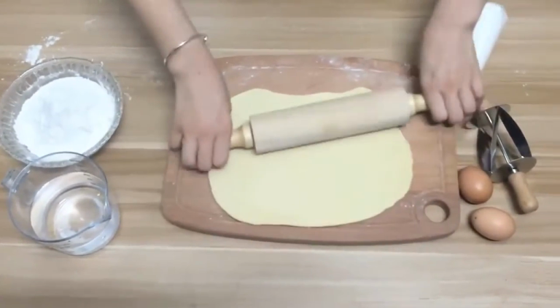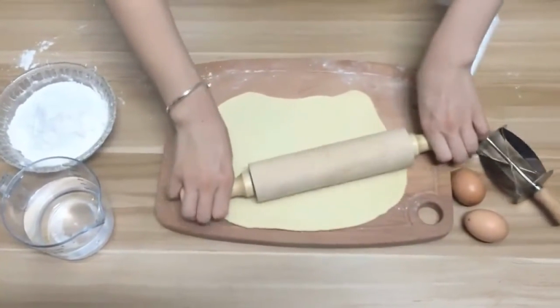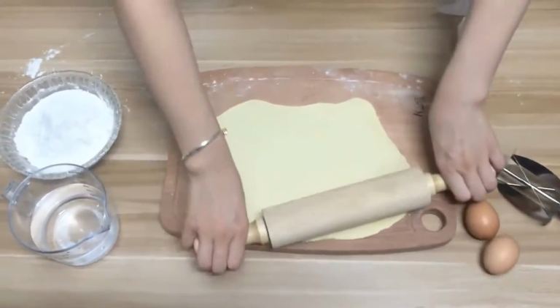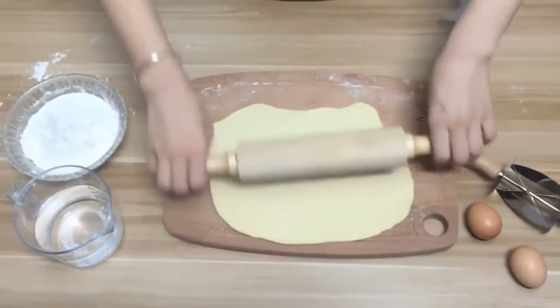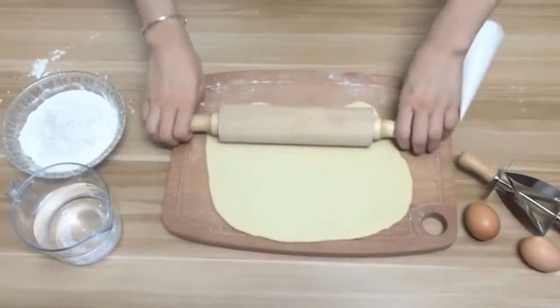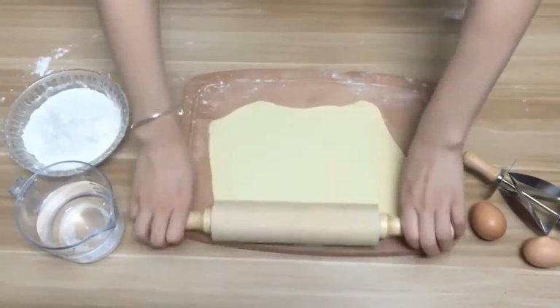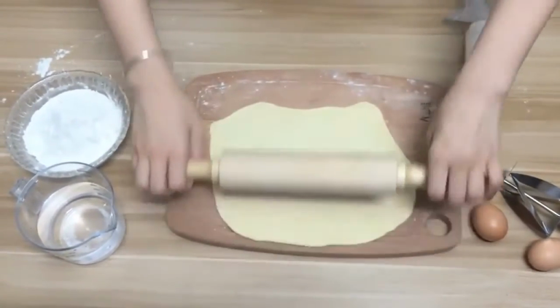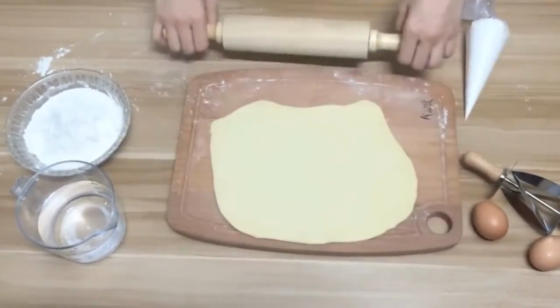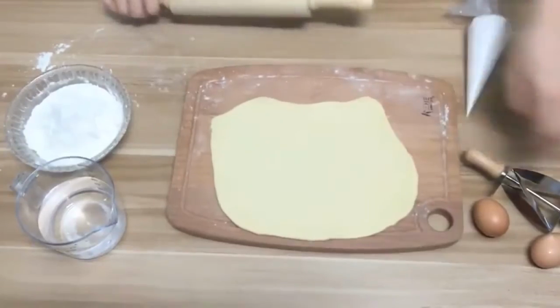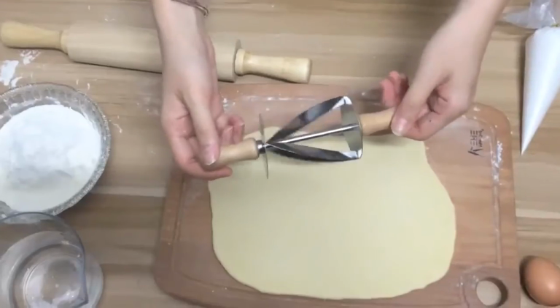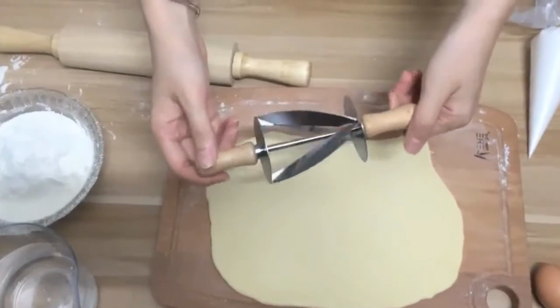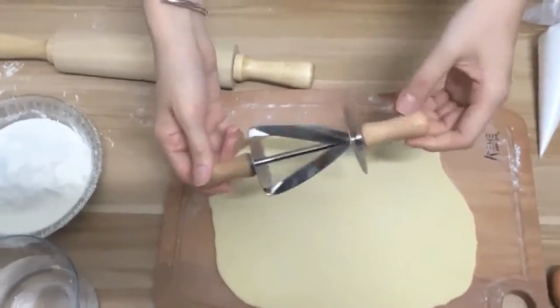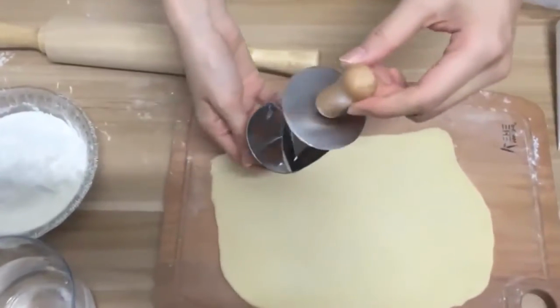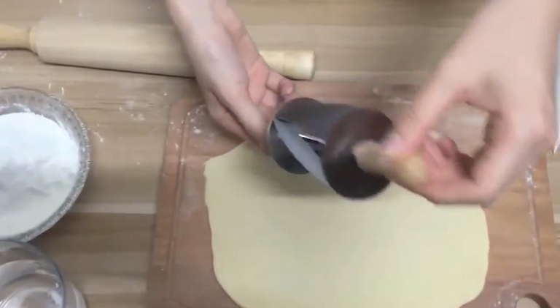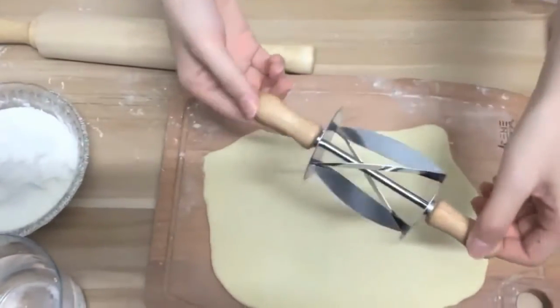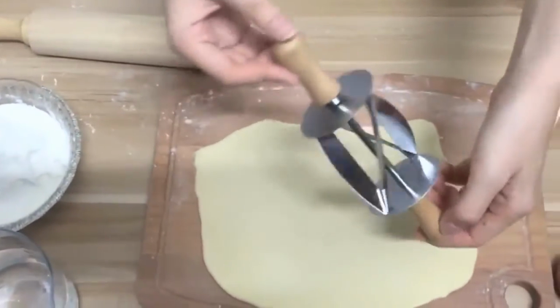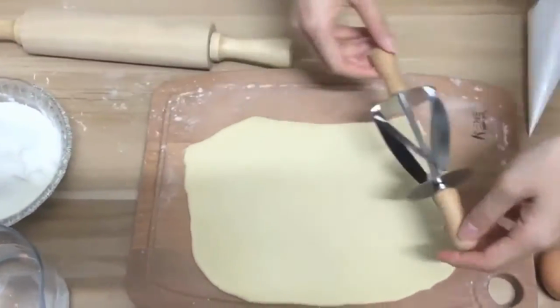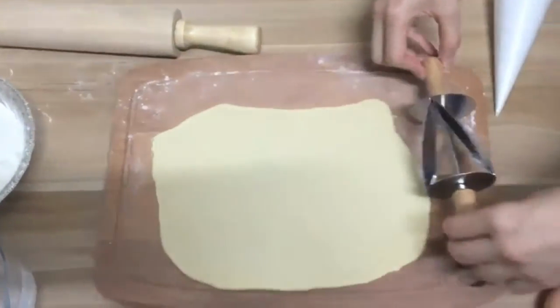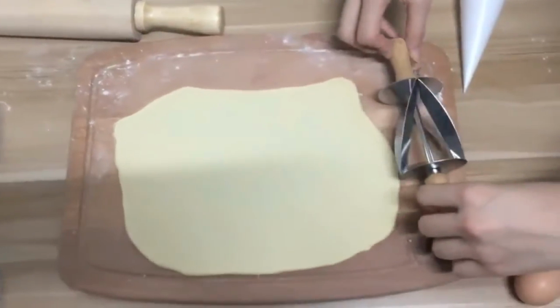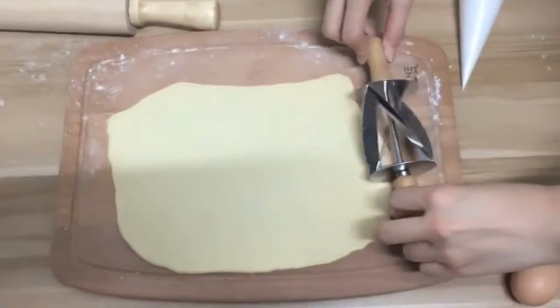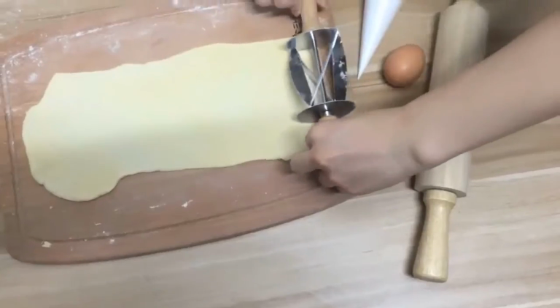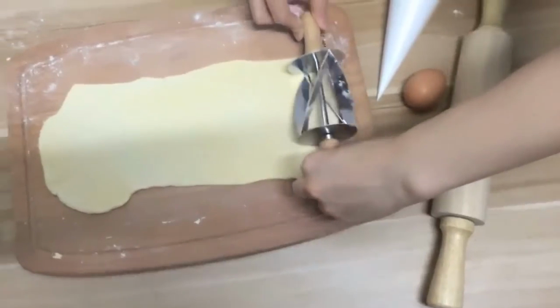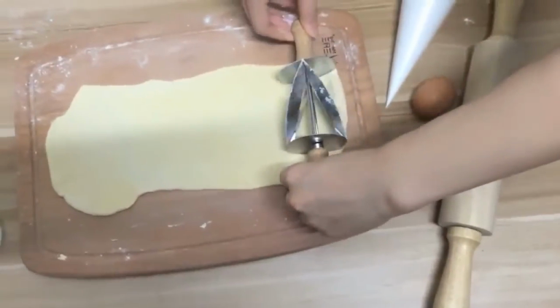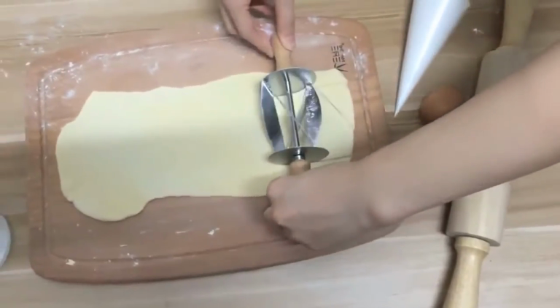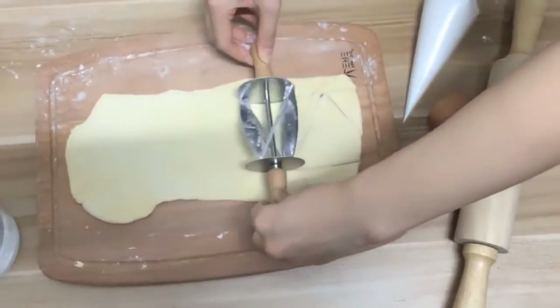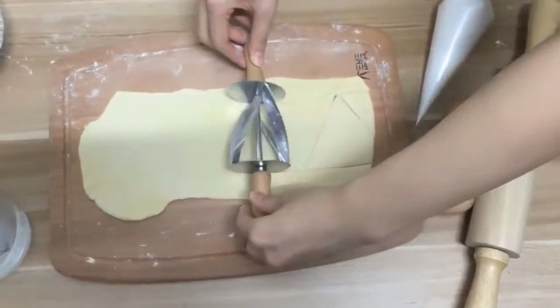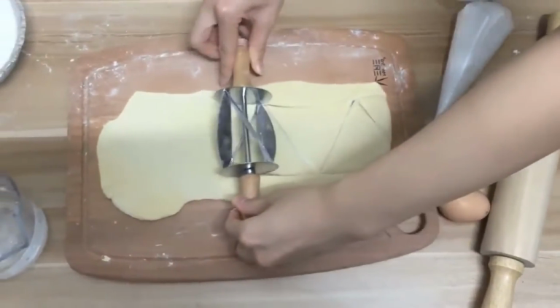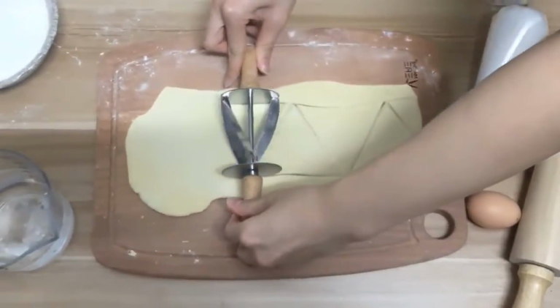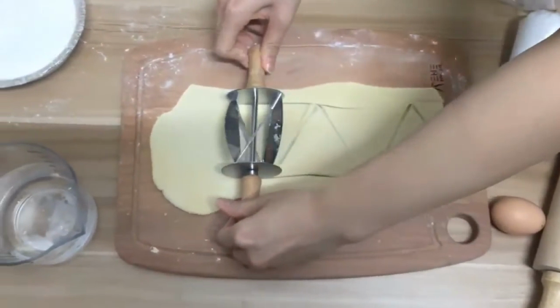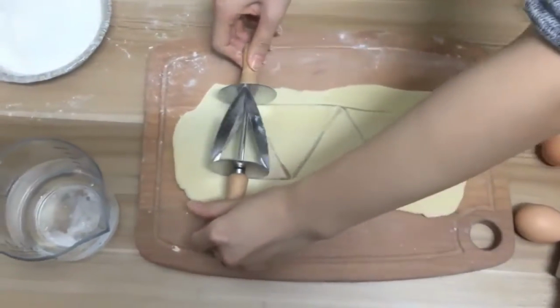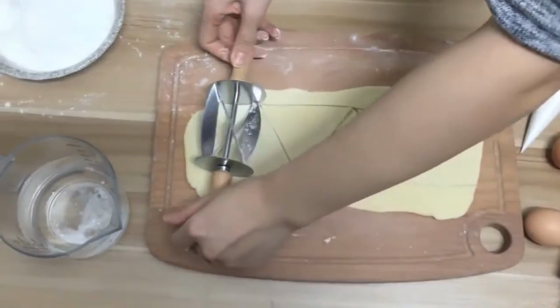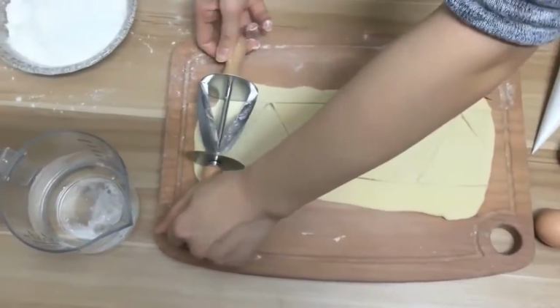Innovative design with a crossed blade design, rolling wheel with wood handle — just an easy roll and you can get 3 even pieces of dough. Good workmanship: delicate workmanship creates an anti-drop, durable product for DIY baking and professional baking.